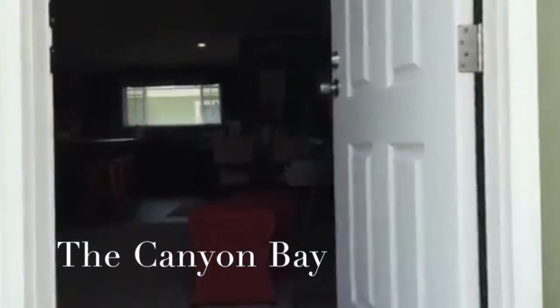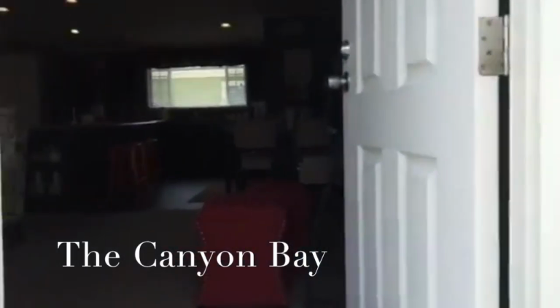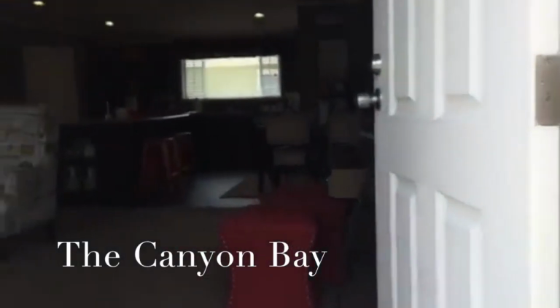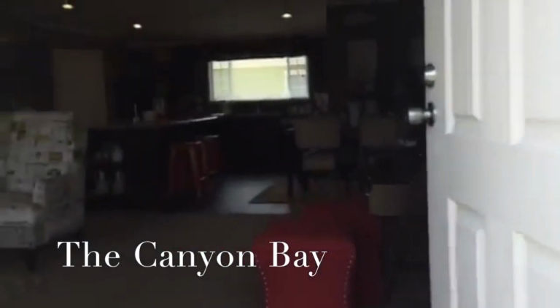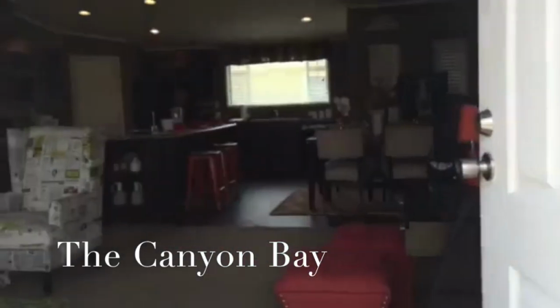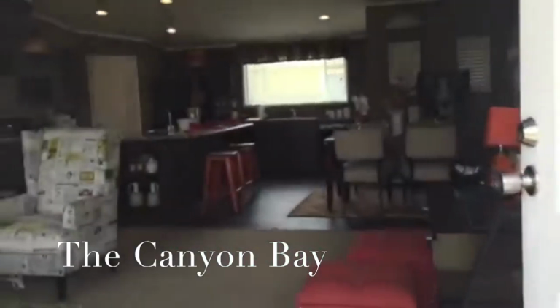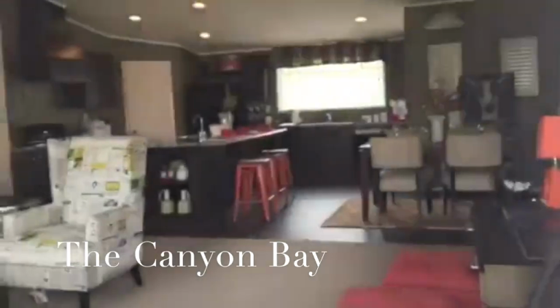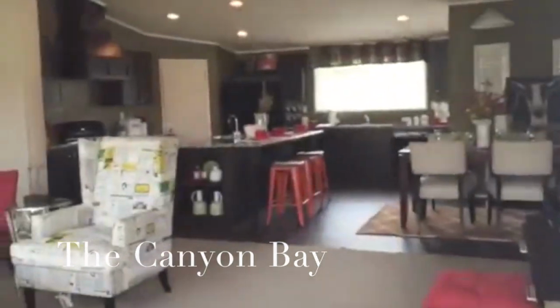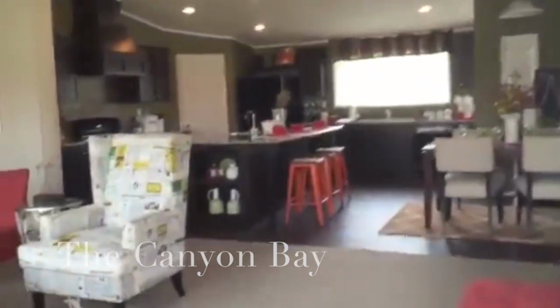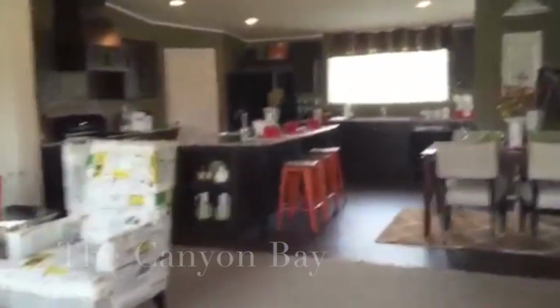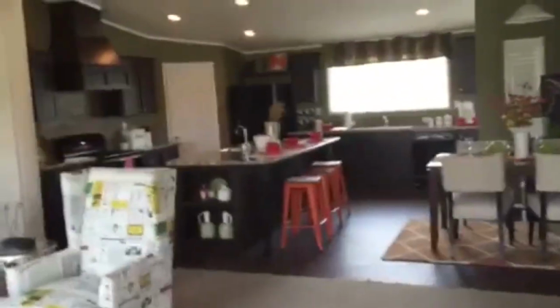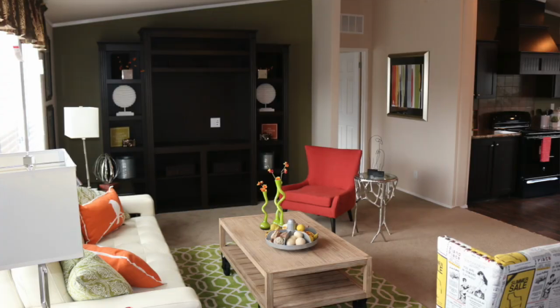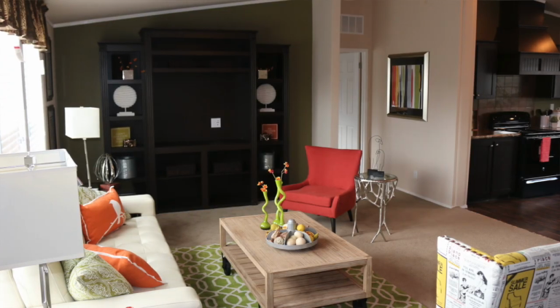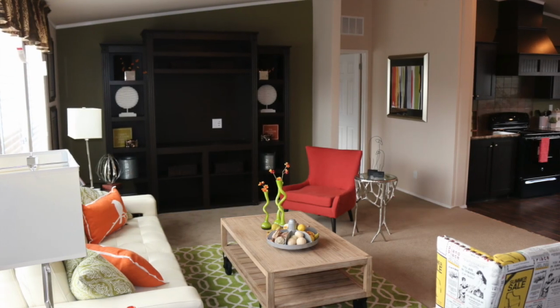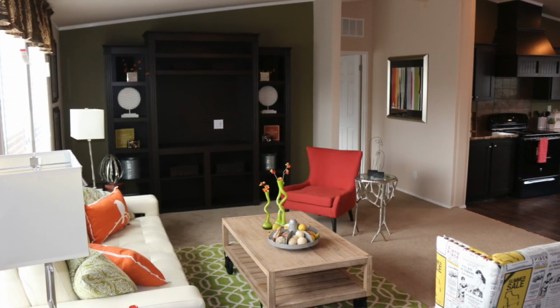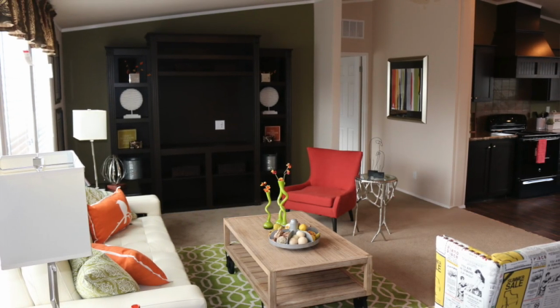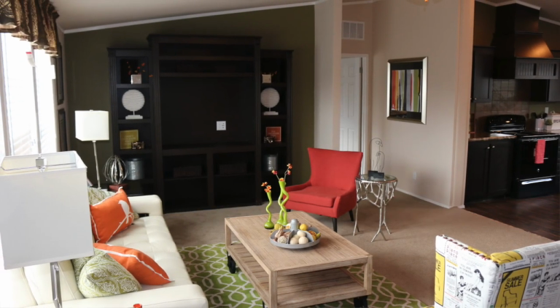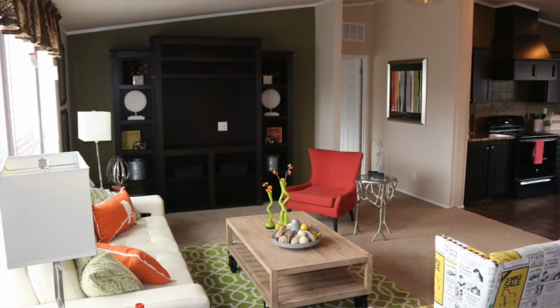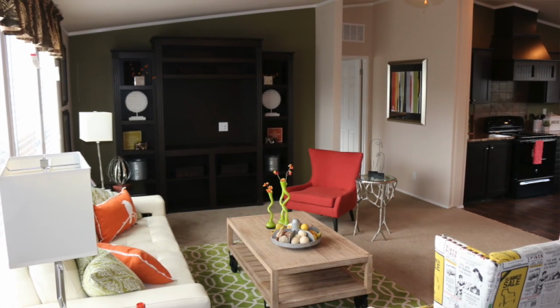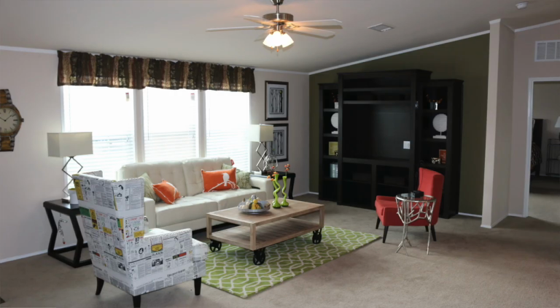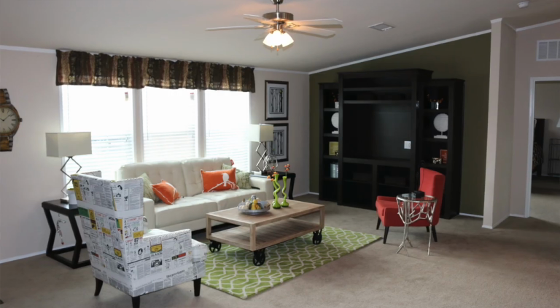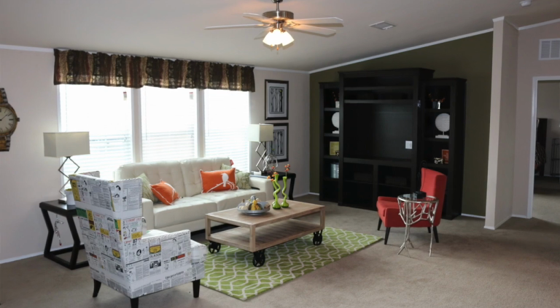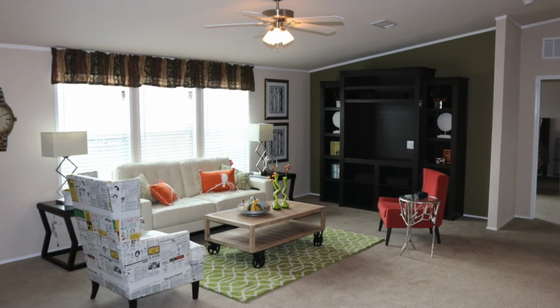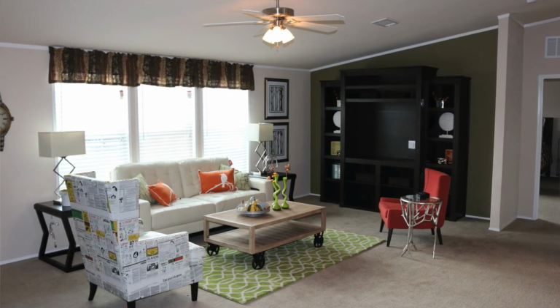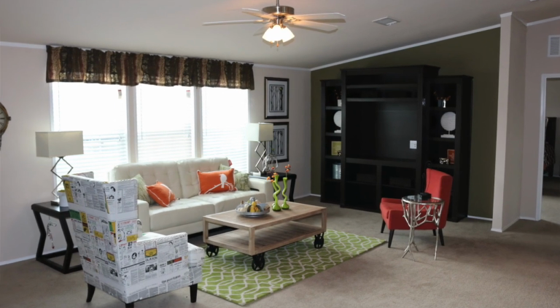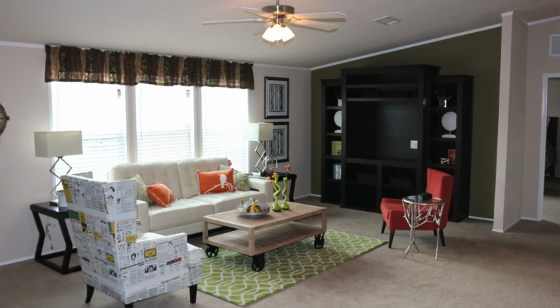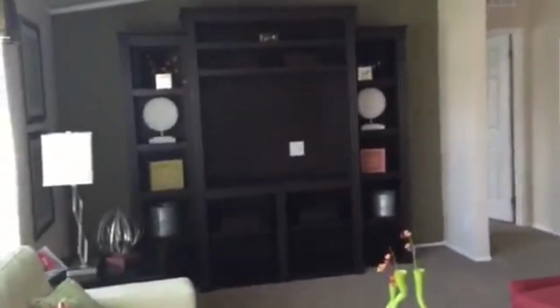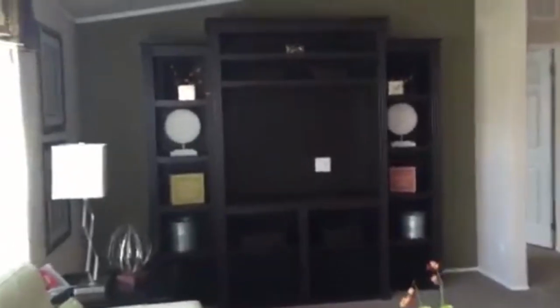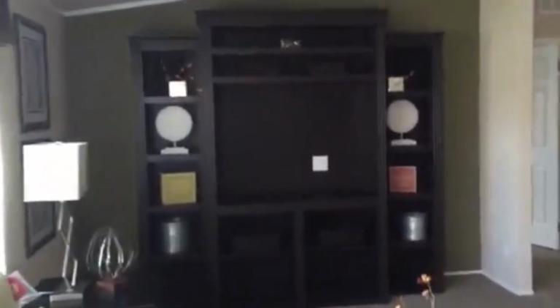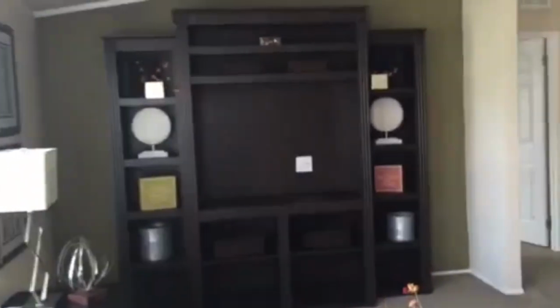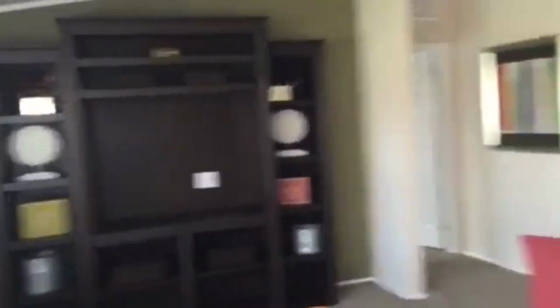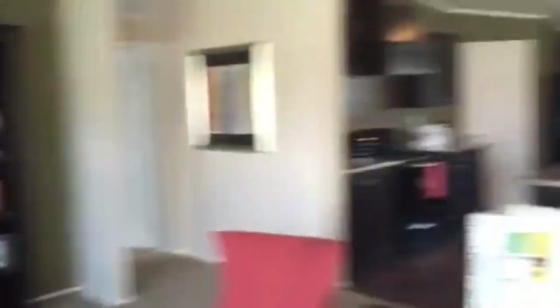Take a look at this beautiful home, folks. Walking into the living room here — beautifully decorated, huge open layout, and a gigantic built-in entertainment system.